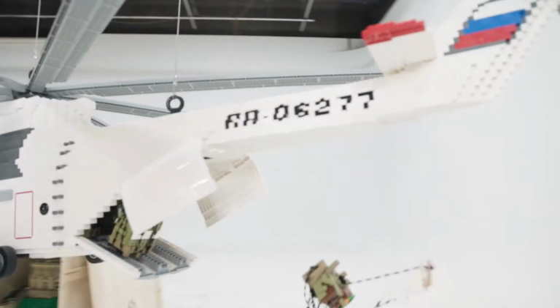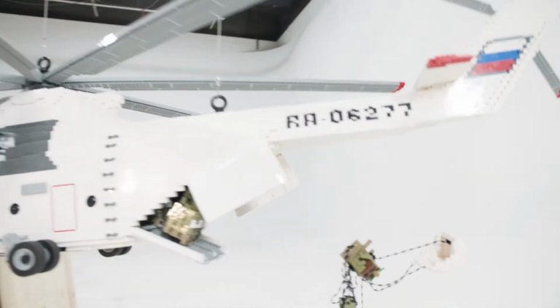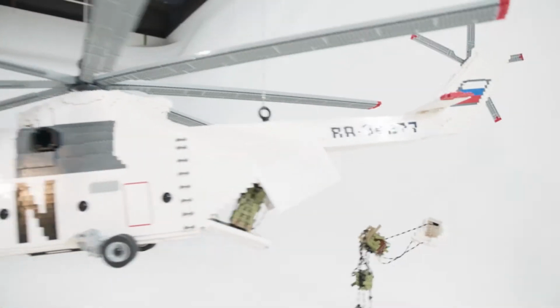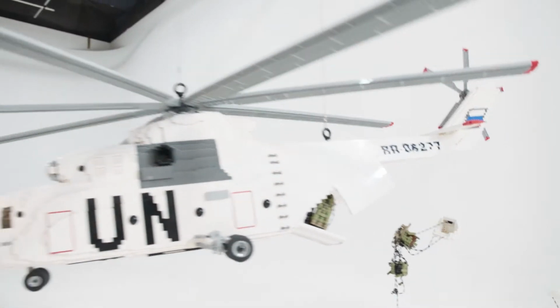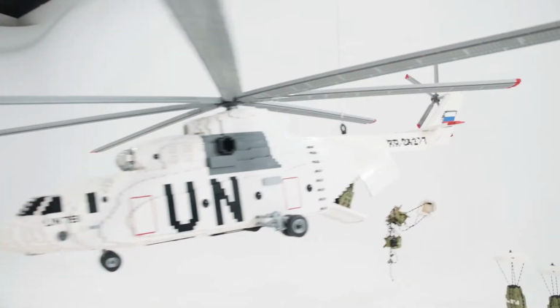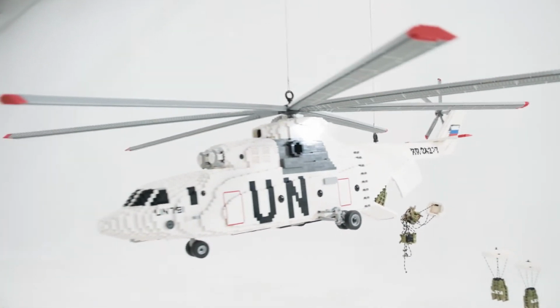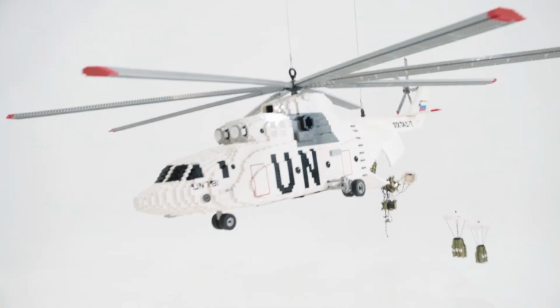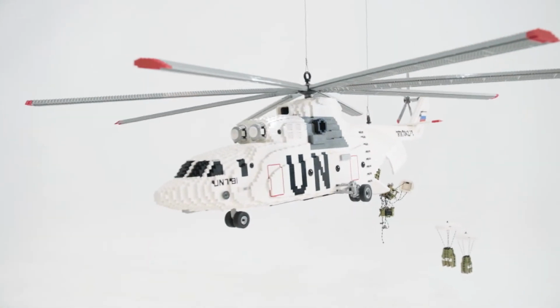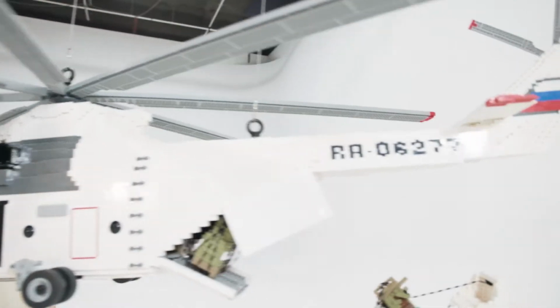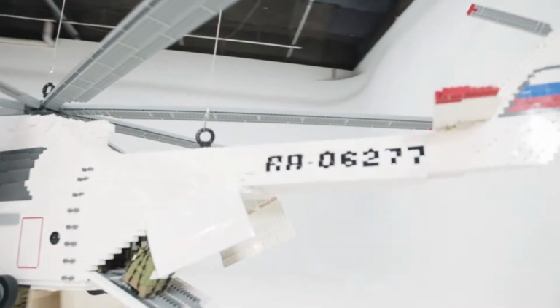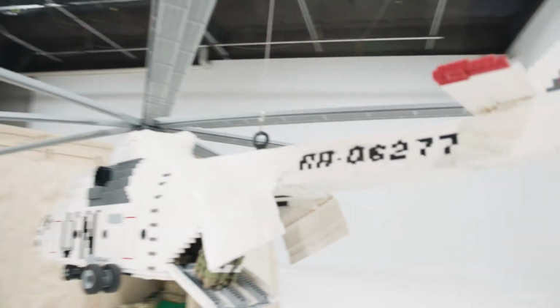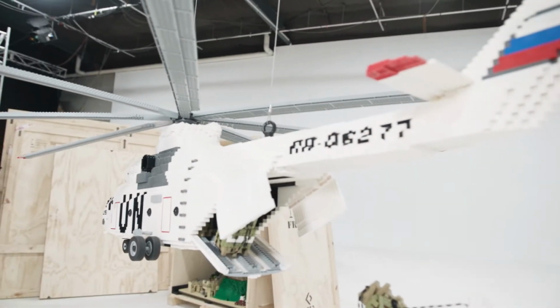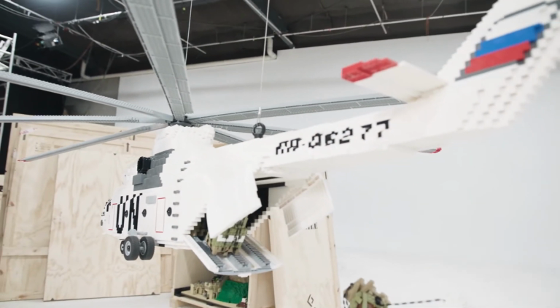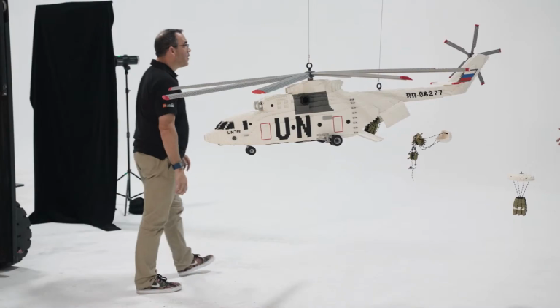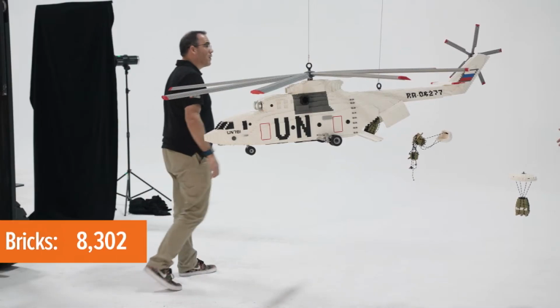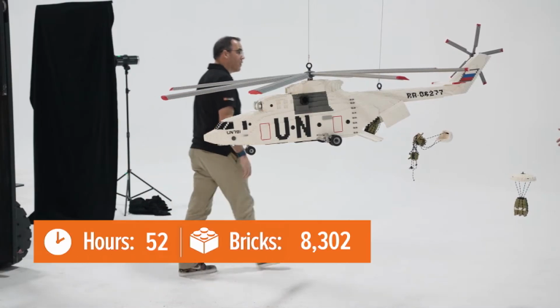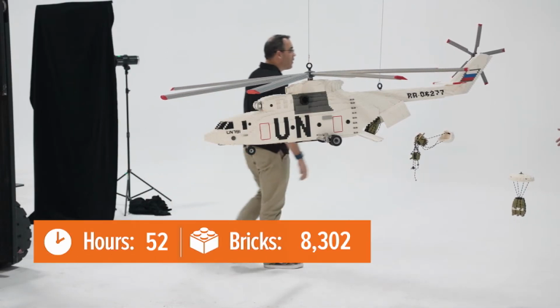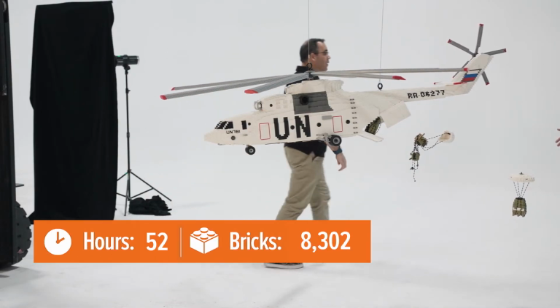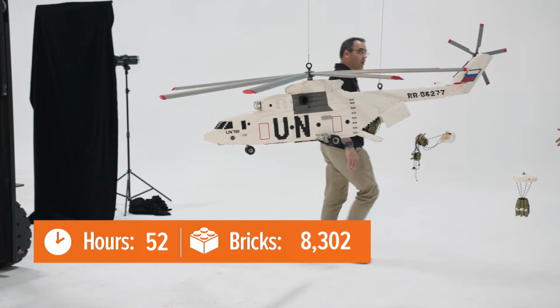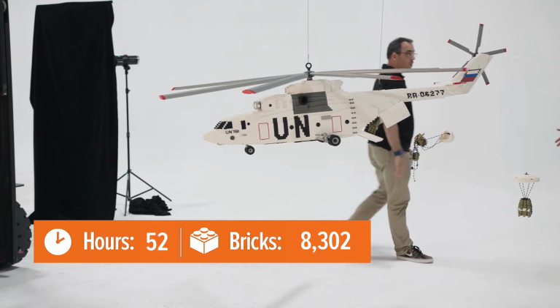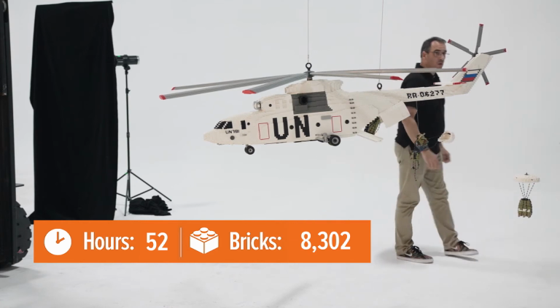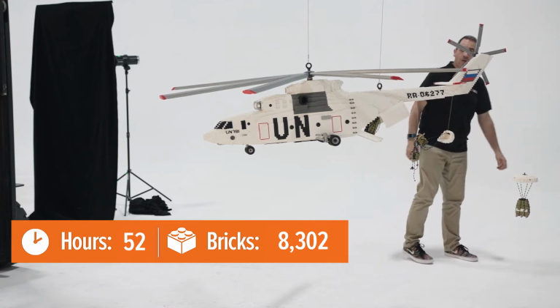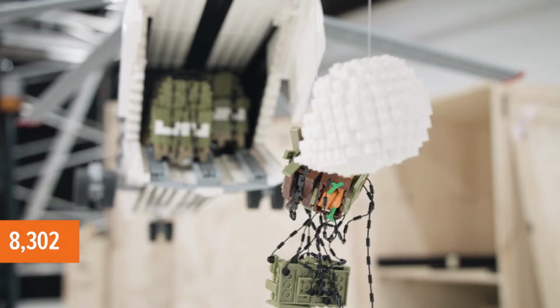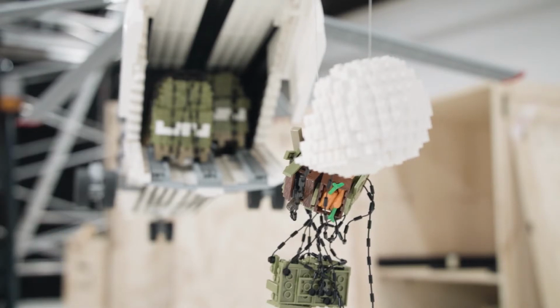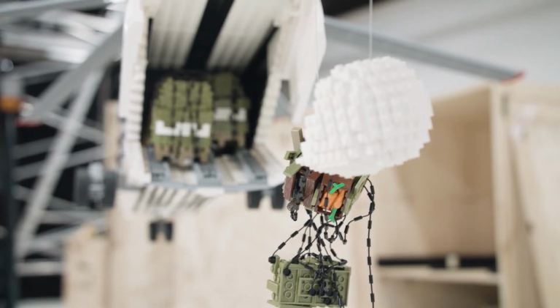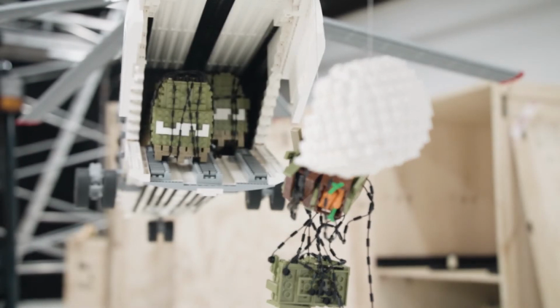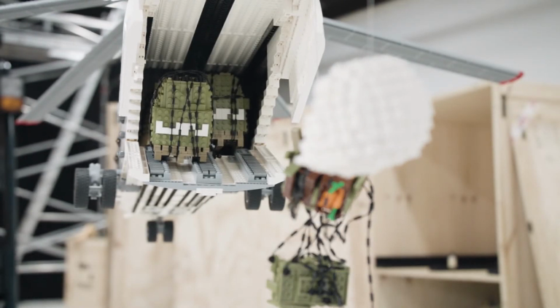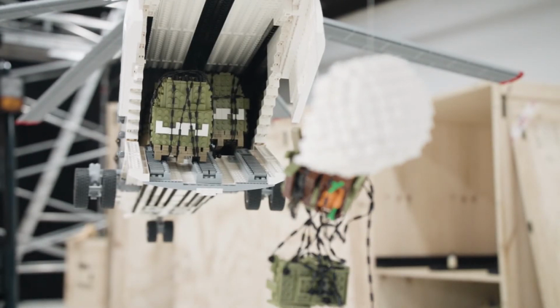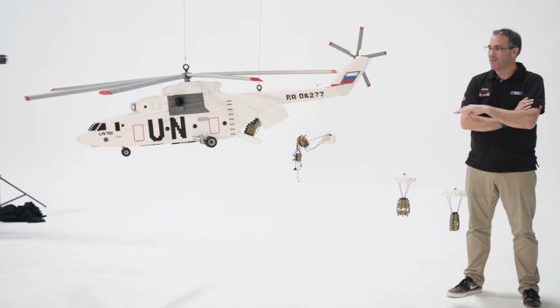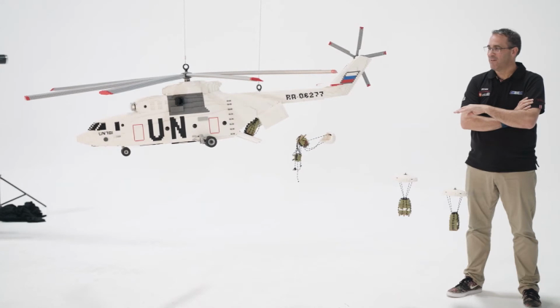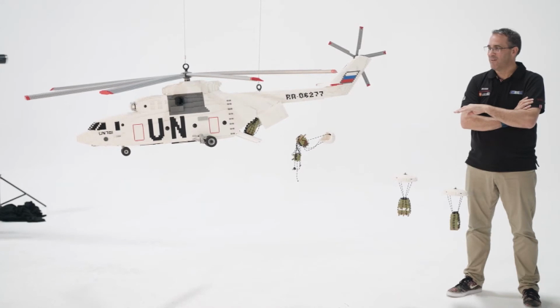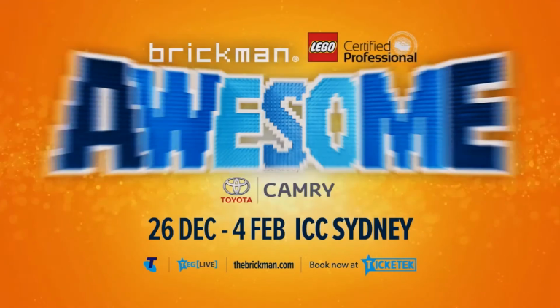We thought we'd bring it to life by doing an airdrop. Out the back we've got all sorts of supplies being dropped on parachutes into remote places, in the form of a UN transport helicopter. And in this exhibition it's one of our hanging models, so you get to see it in full flight, which is pretty neat too.